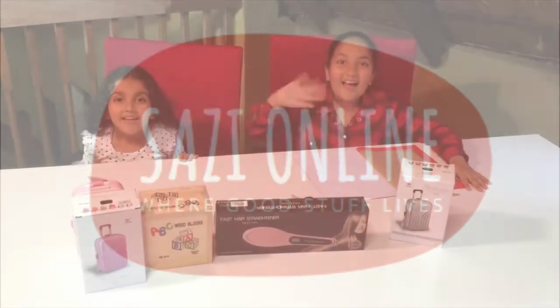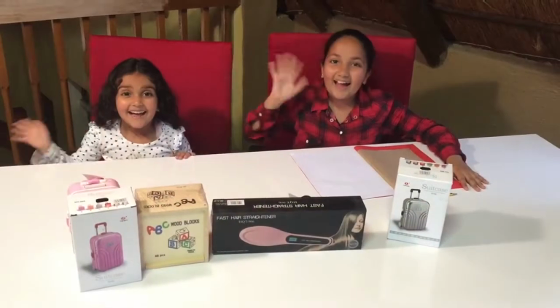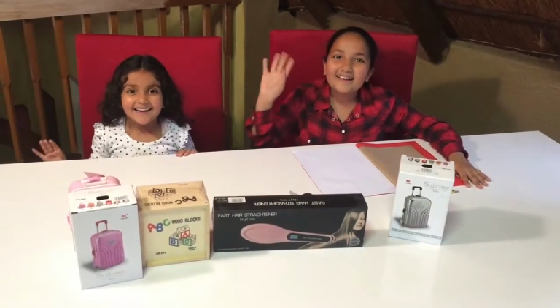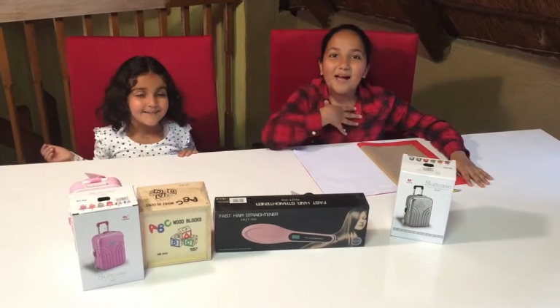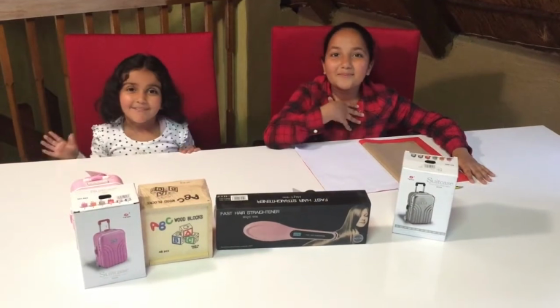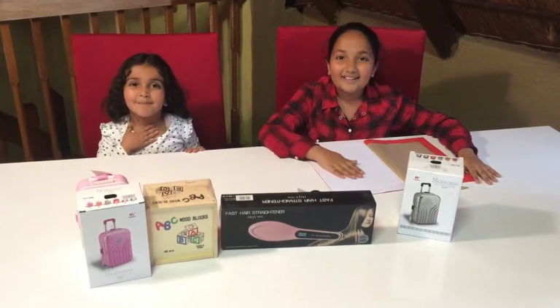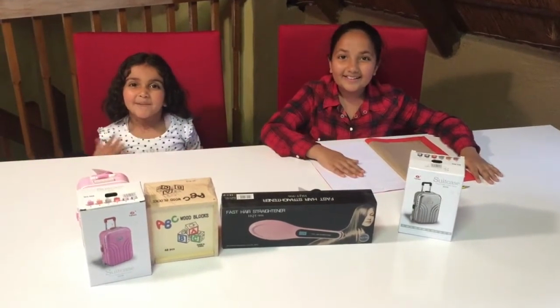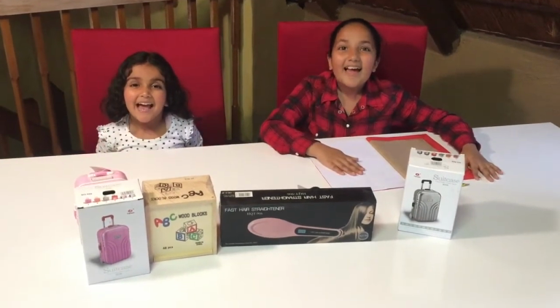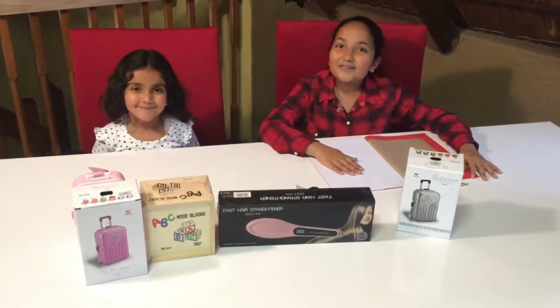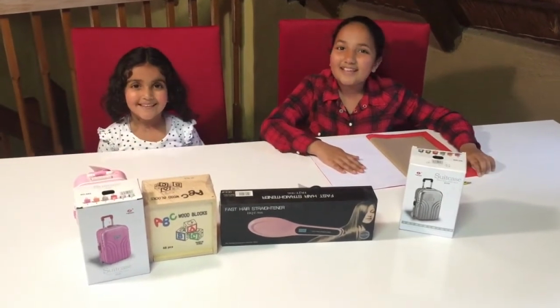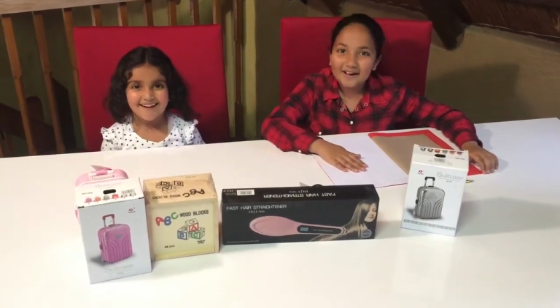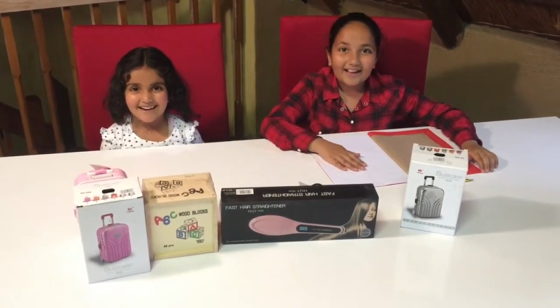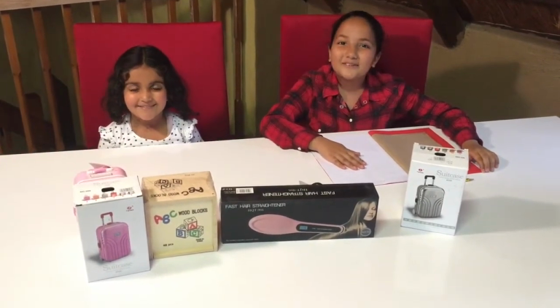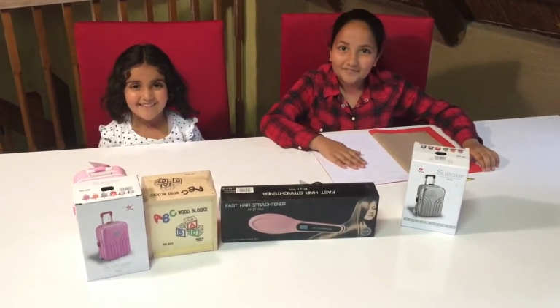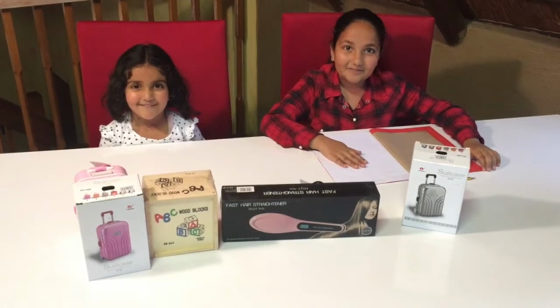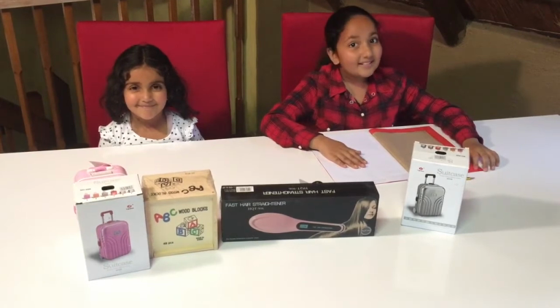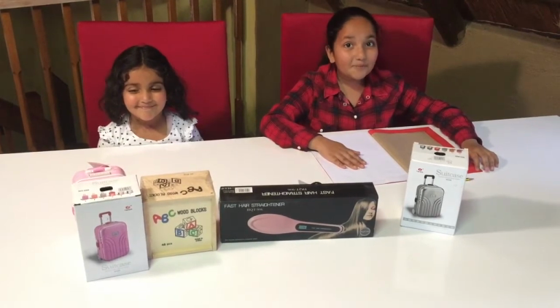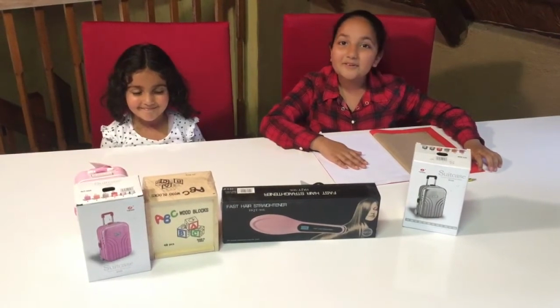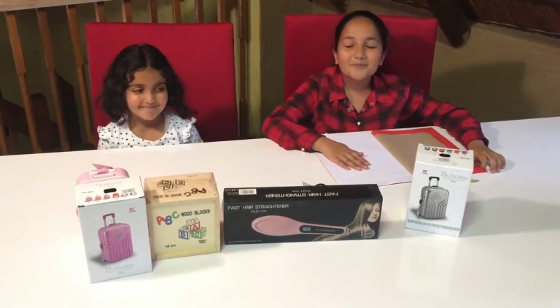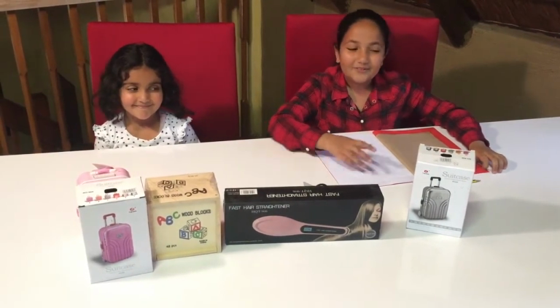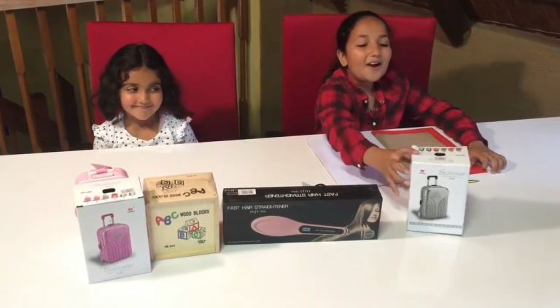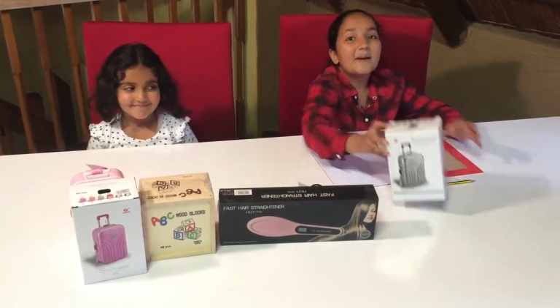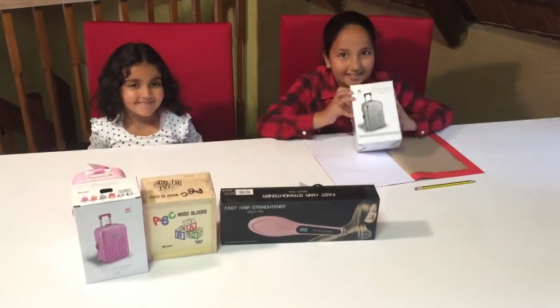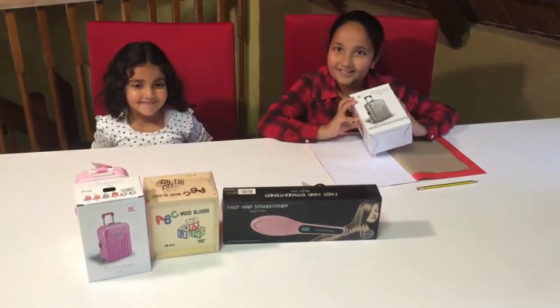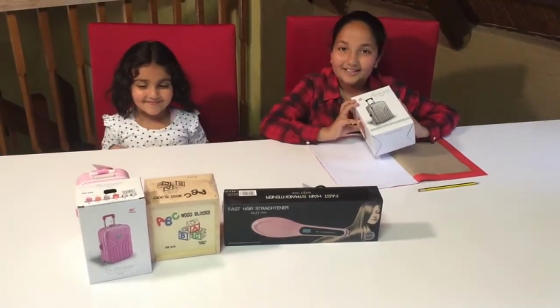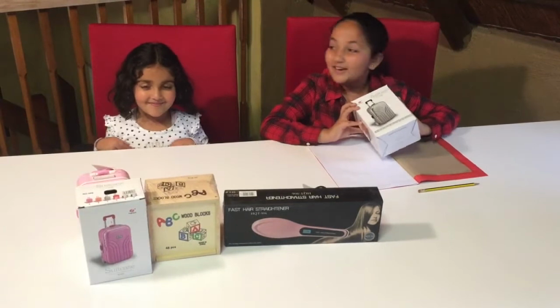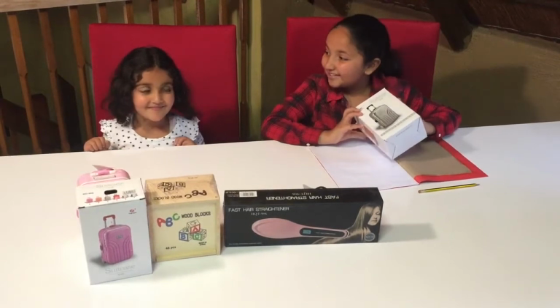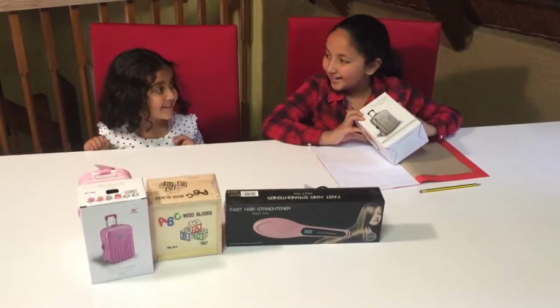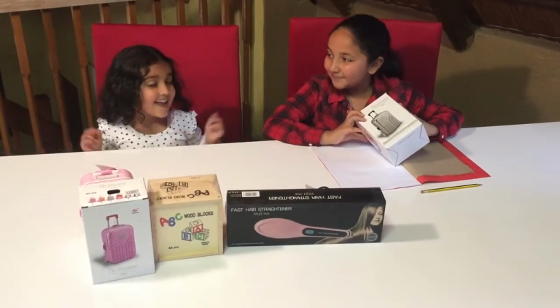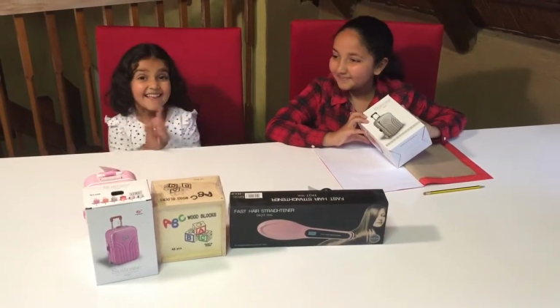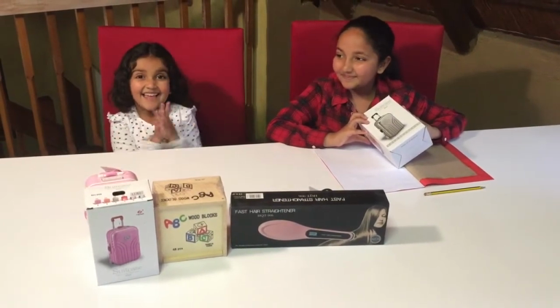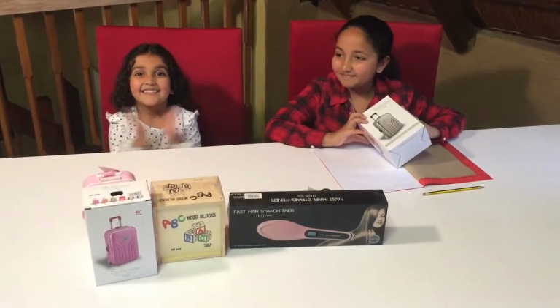Hi guys! My name is Sabree and my name is Jack, and welcome to Sazzy Online where the cool stuff lives. Today we're going to be doing a product review on these amazing musical suitcases. Ready to get started, Zia? Yes, yes, yes, yes, yes!